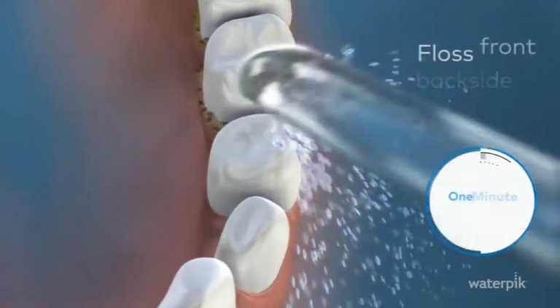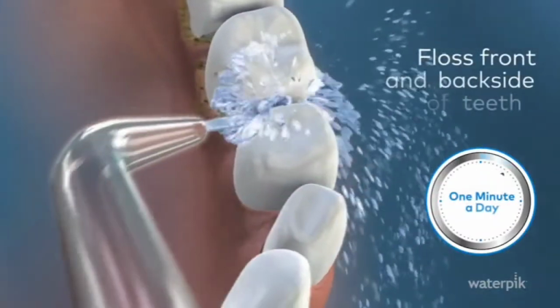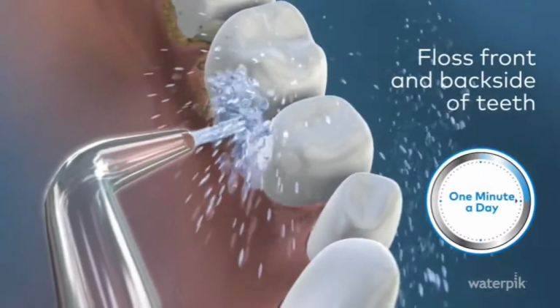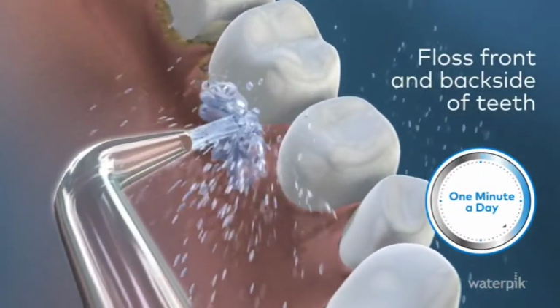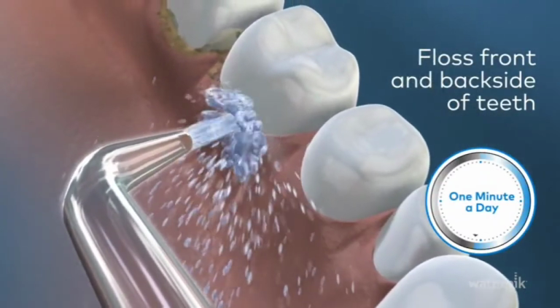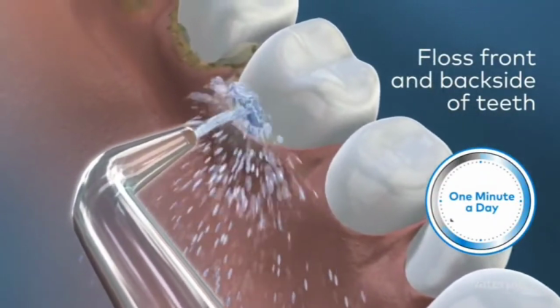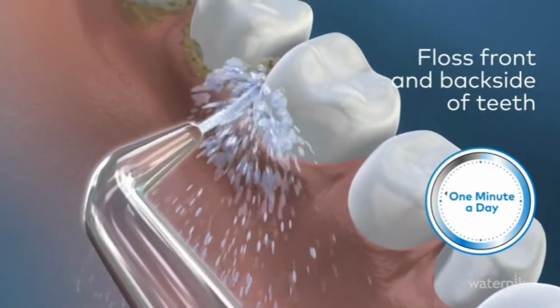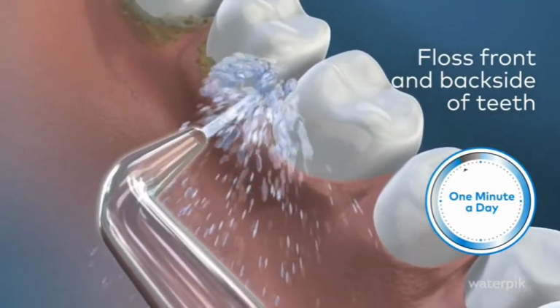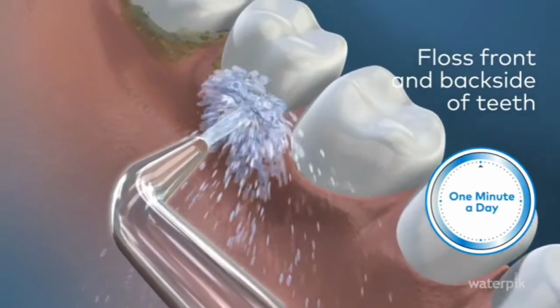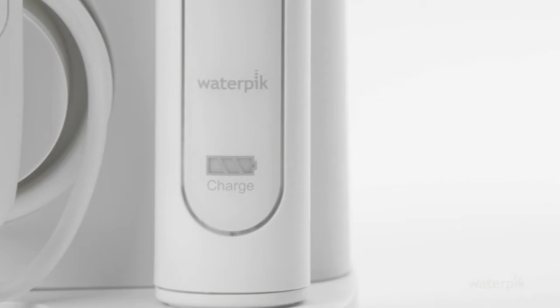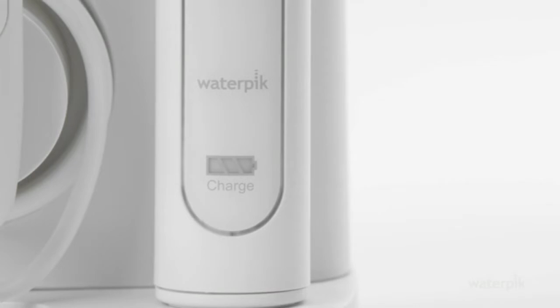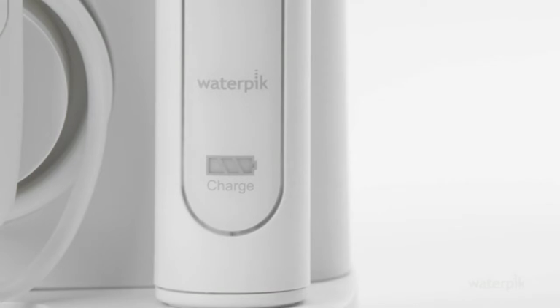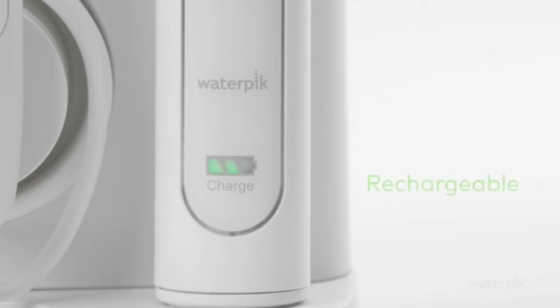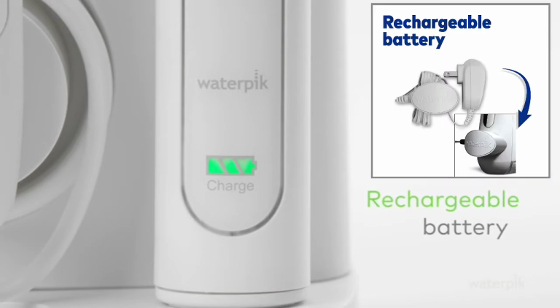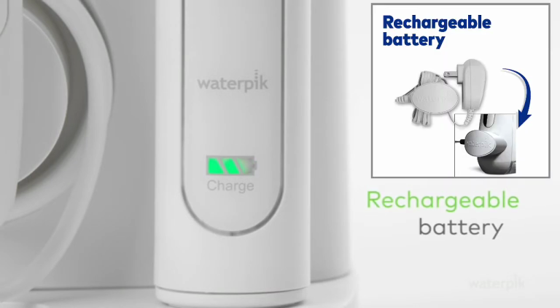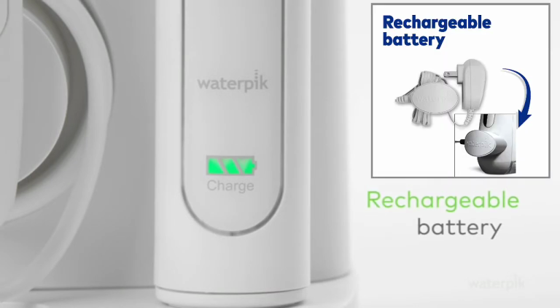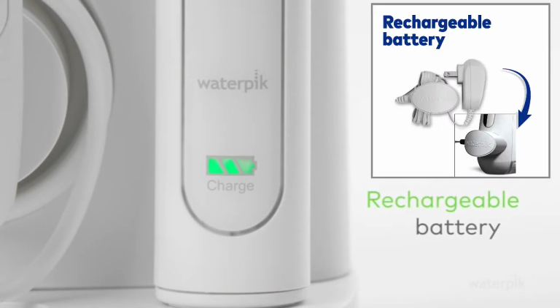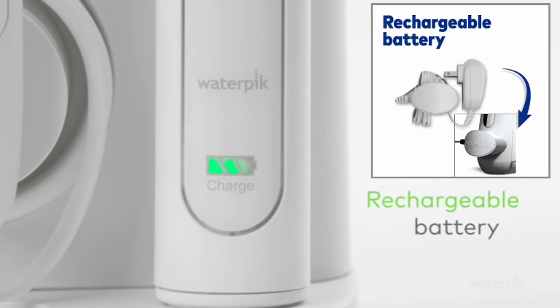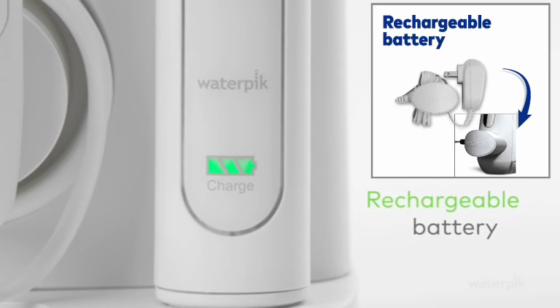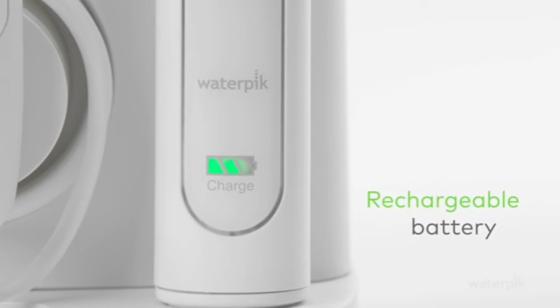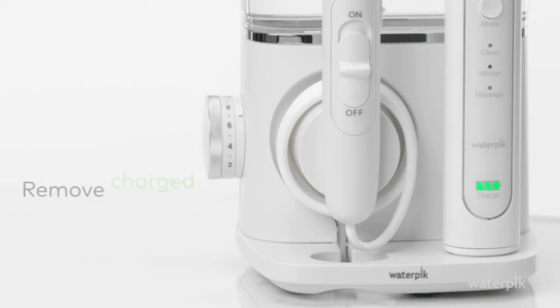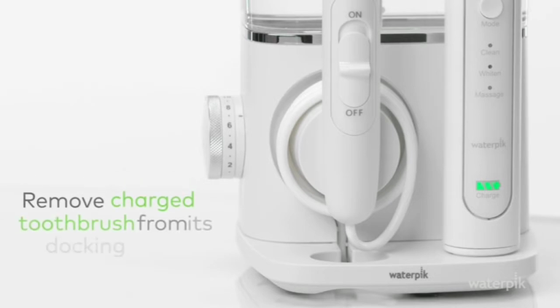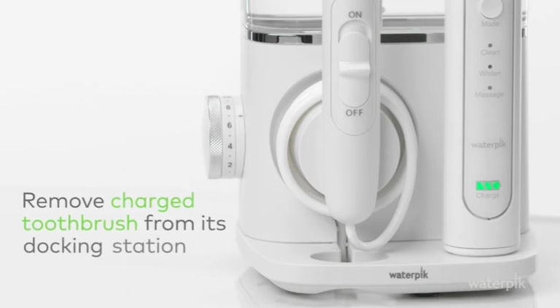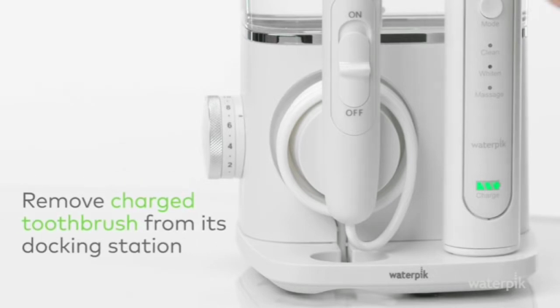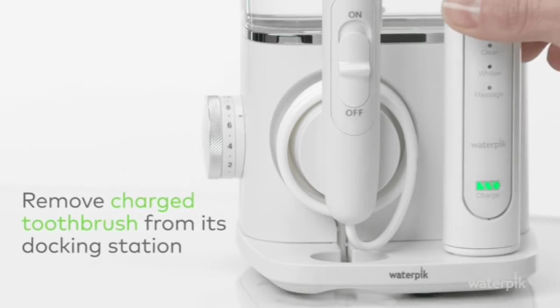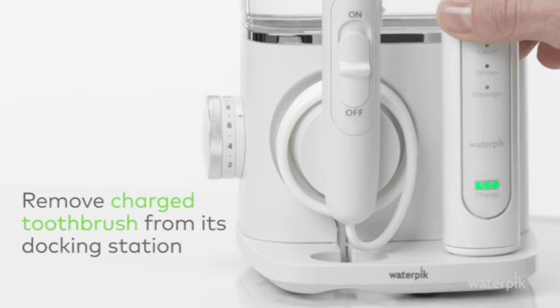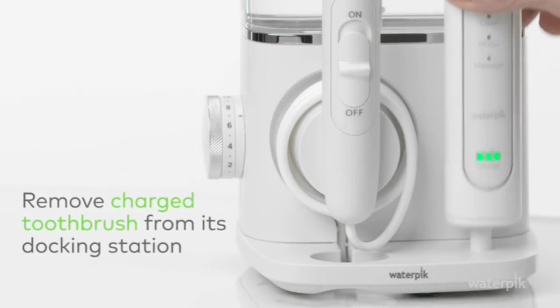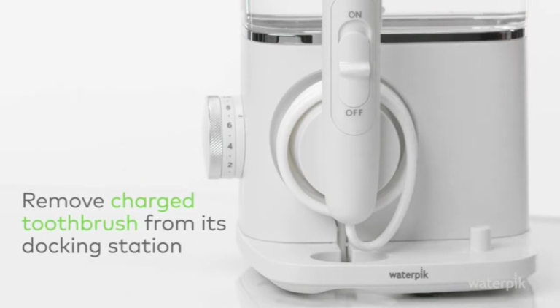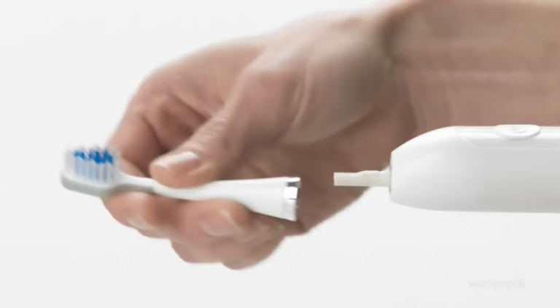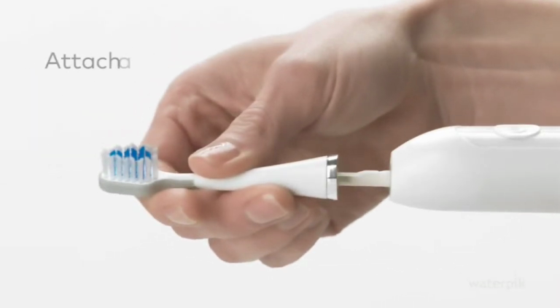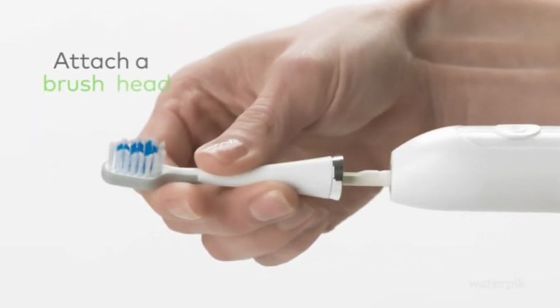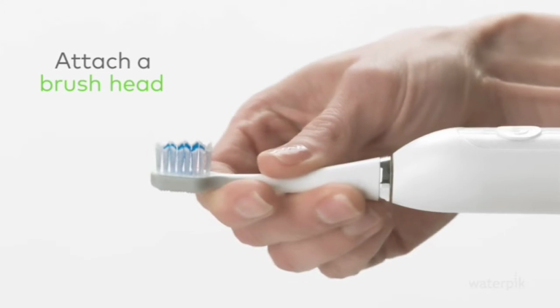The toothbrush features a rechargeable battery that conveniently charges in the base of the unit. Next, remove the charged toothbrush from its docking station. Attach a brush head. Apply water and toothpaste and place it in your mouth.